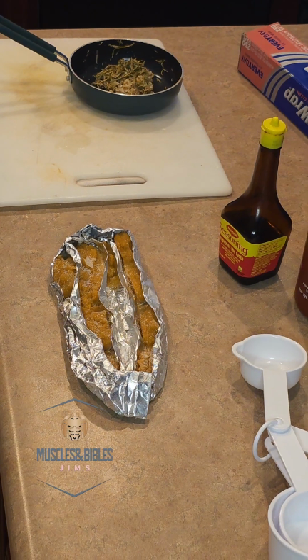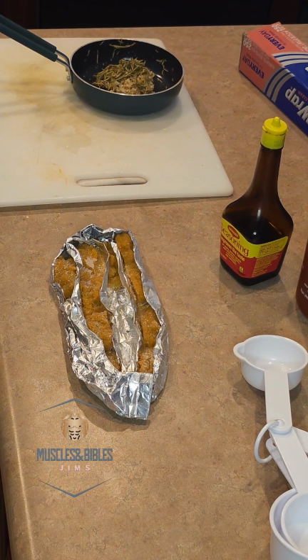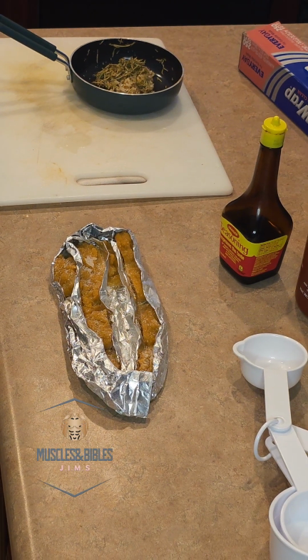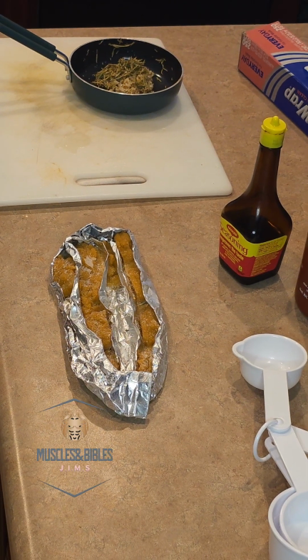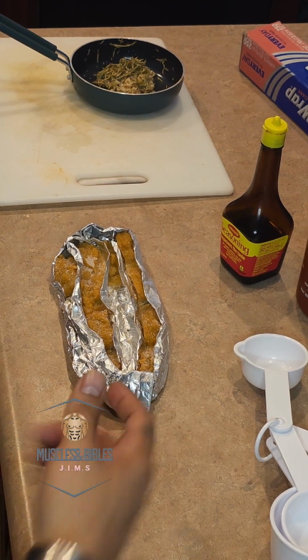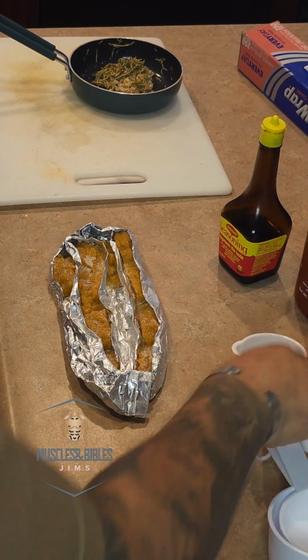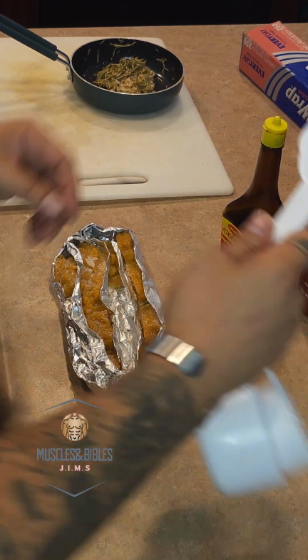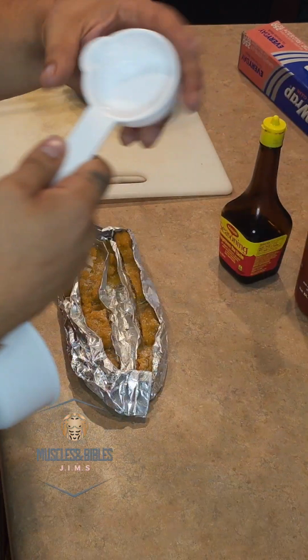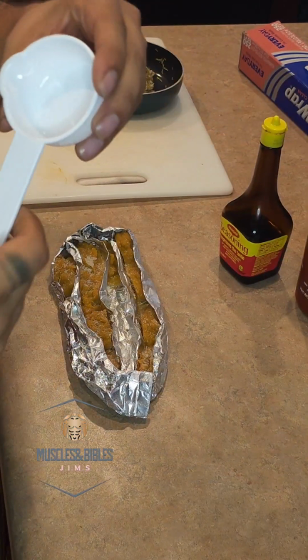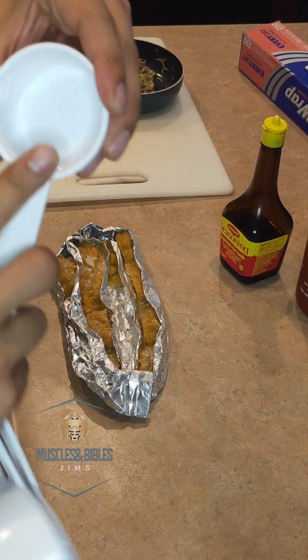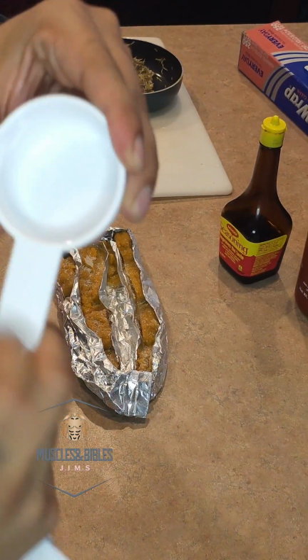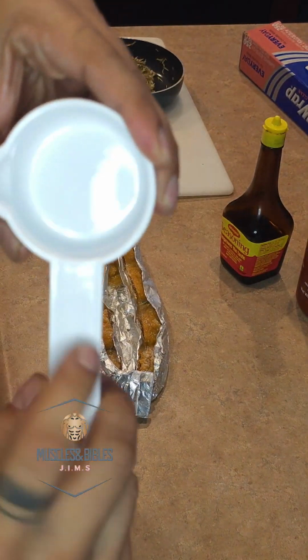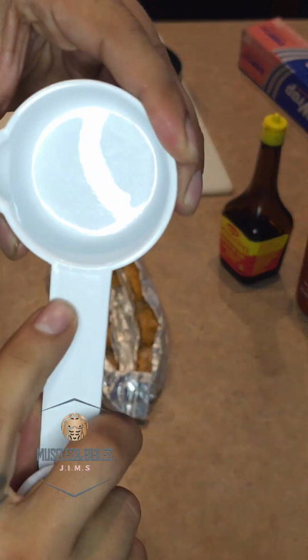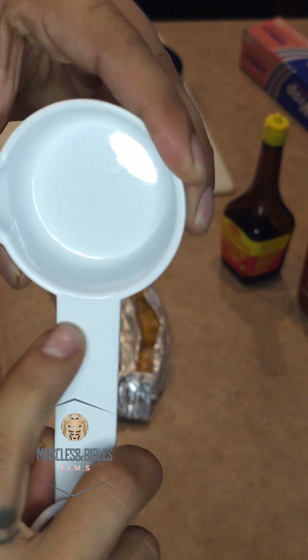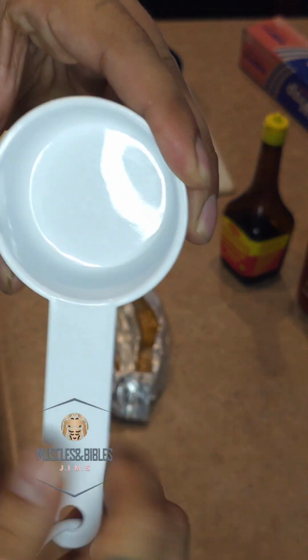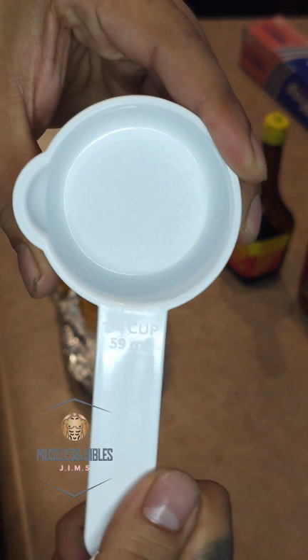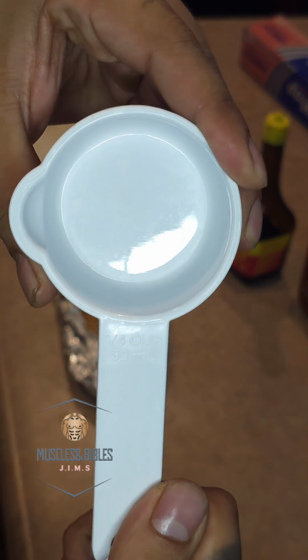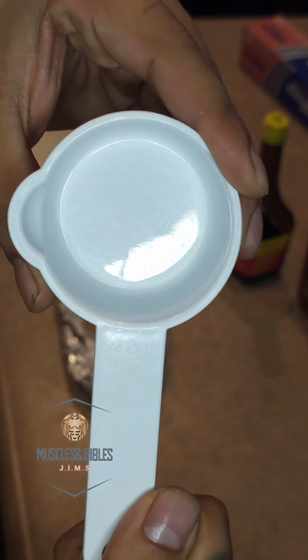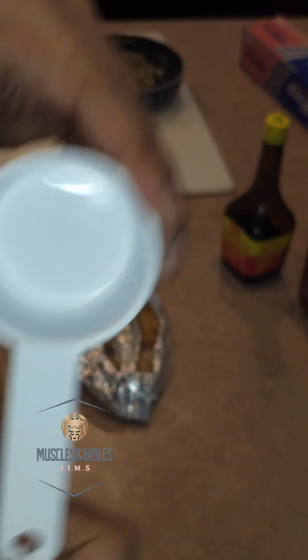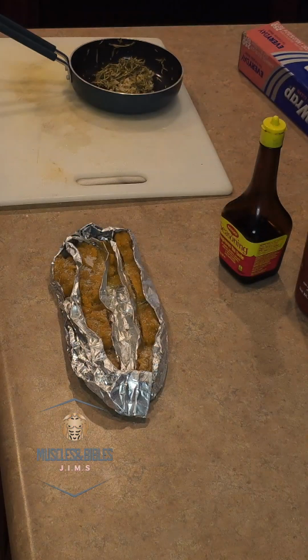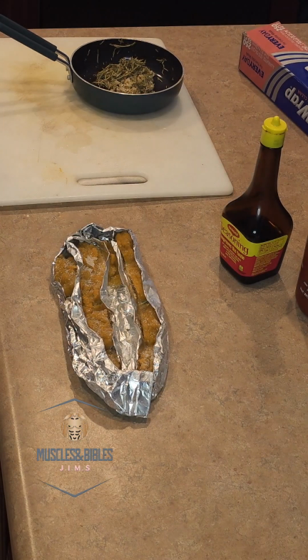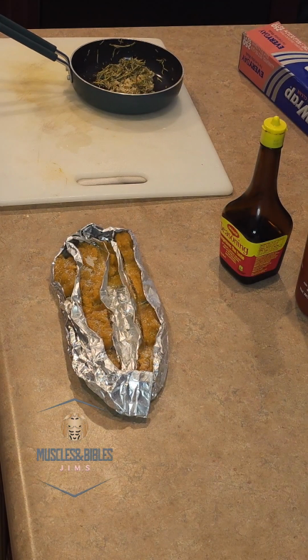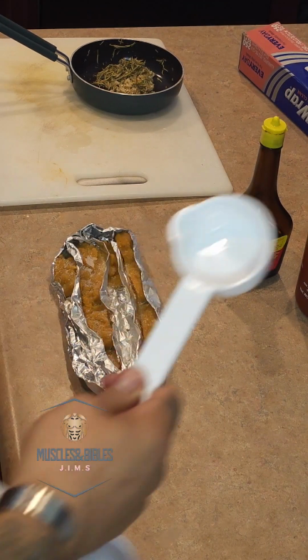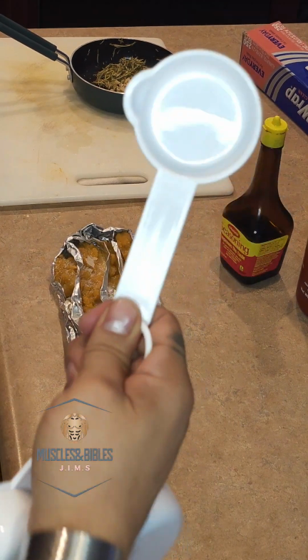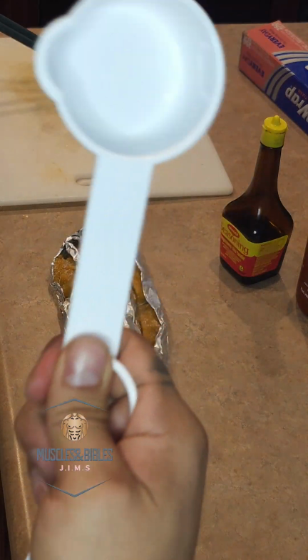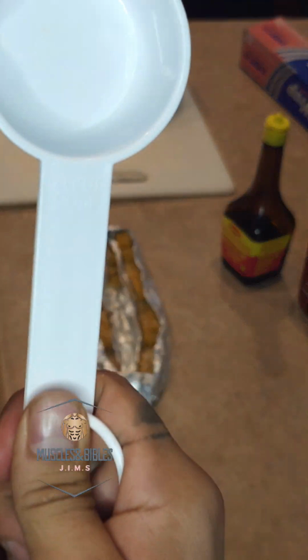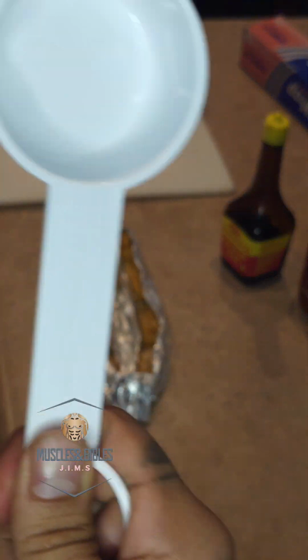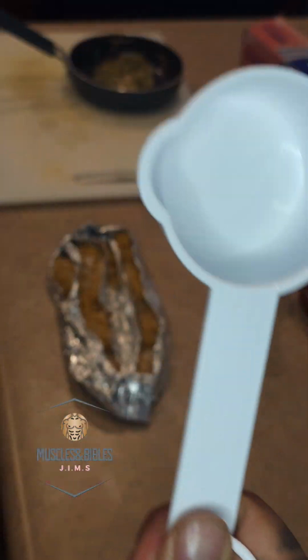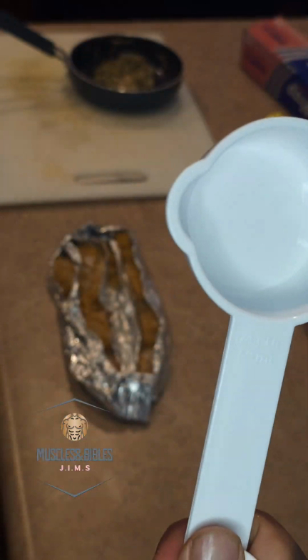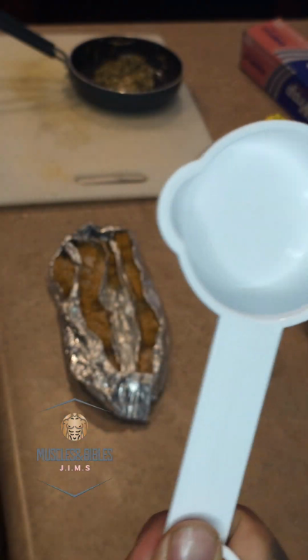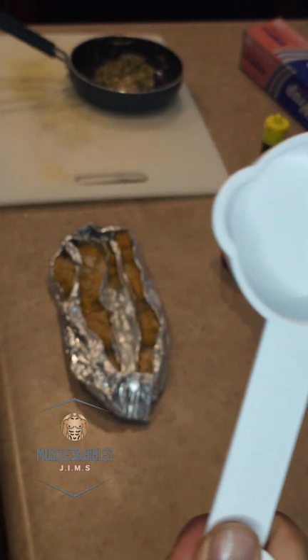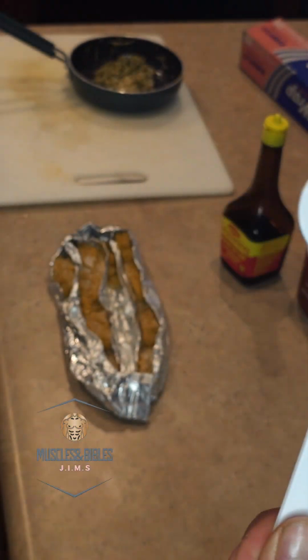You are going to grab your quarter cup measuring device and you are going to fill every single component that I'm going to show you only halfway, so you are going to use half a quarter cup of each.